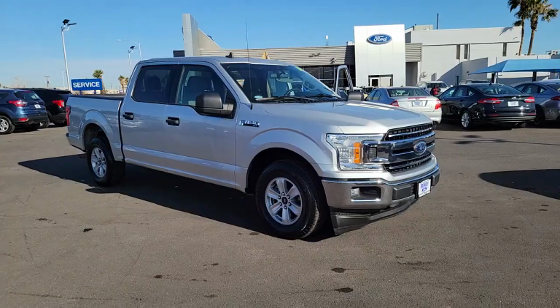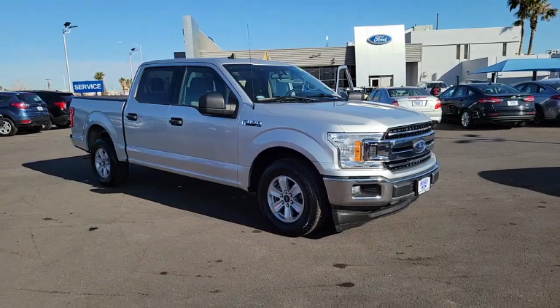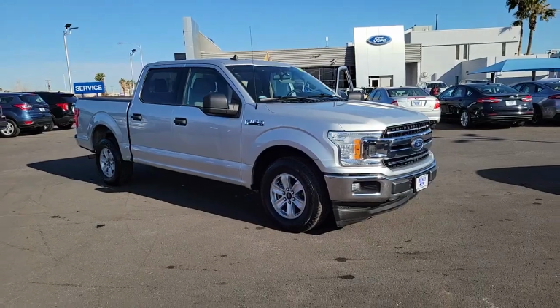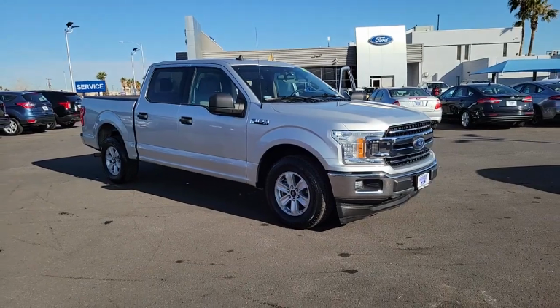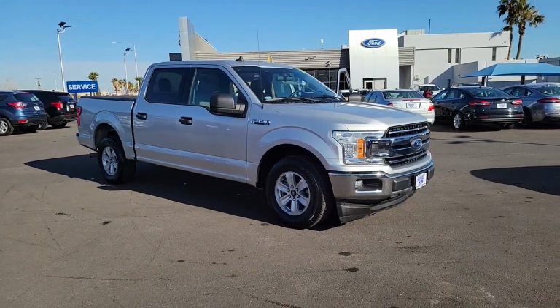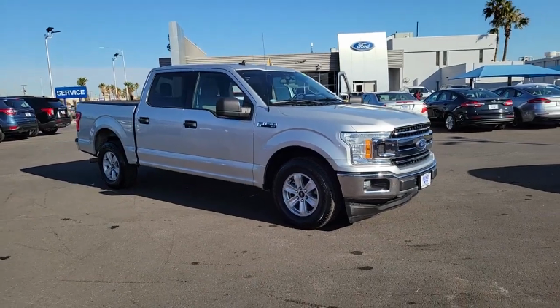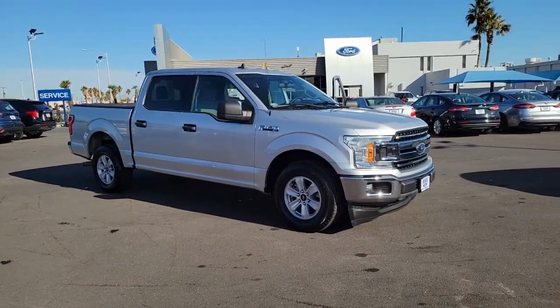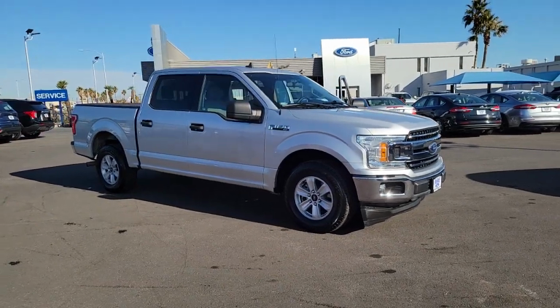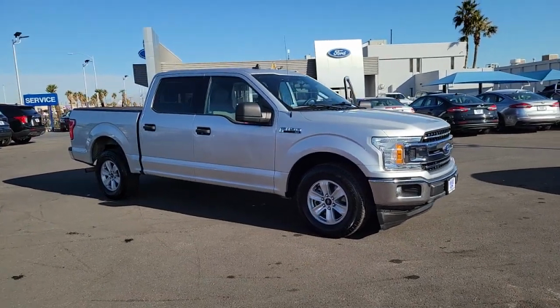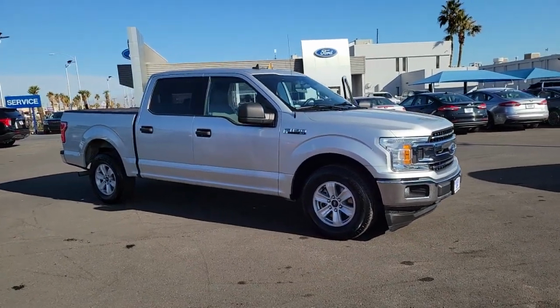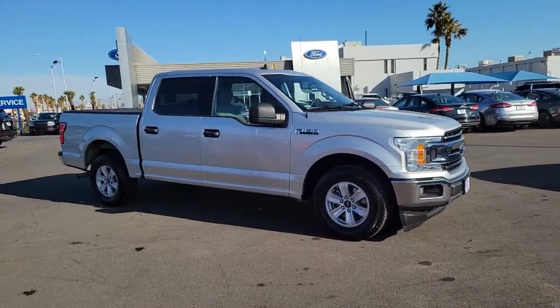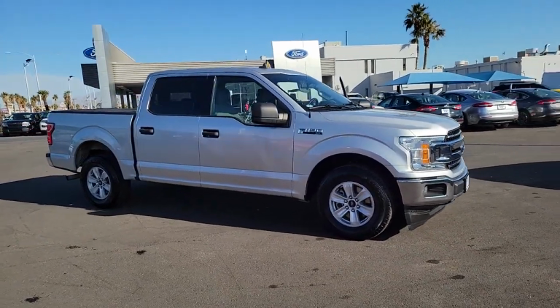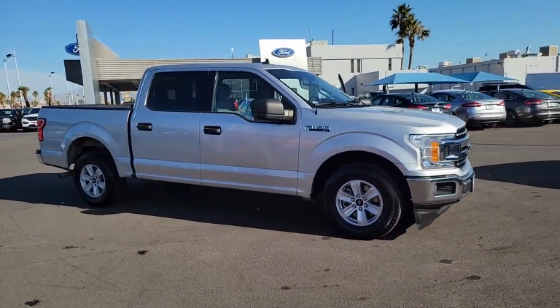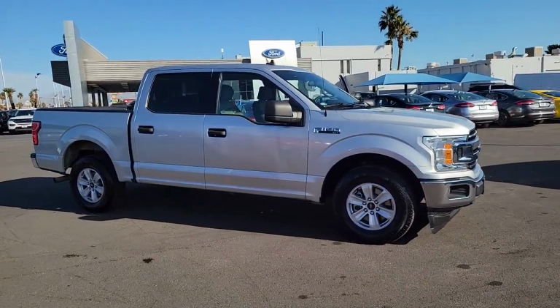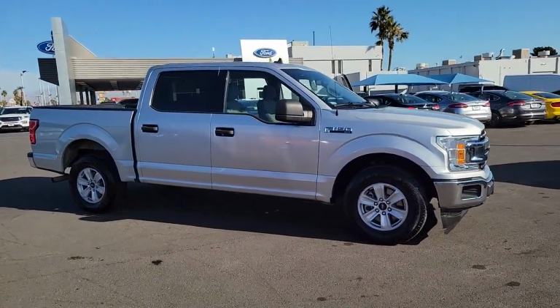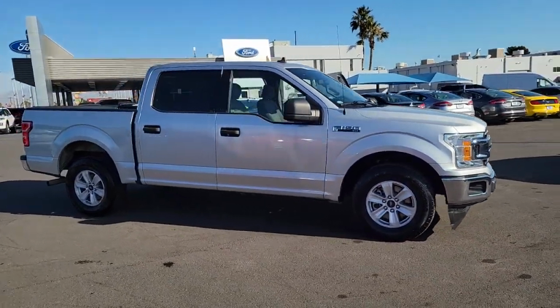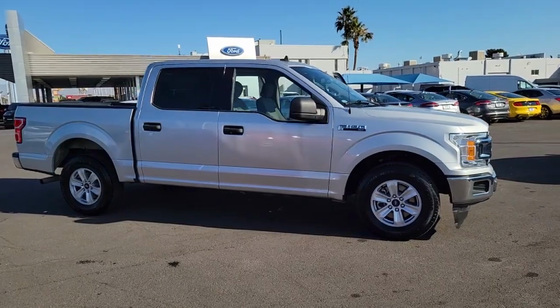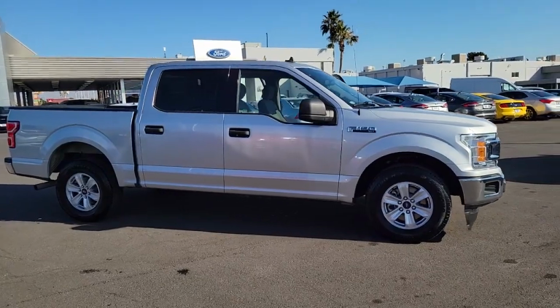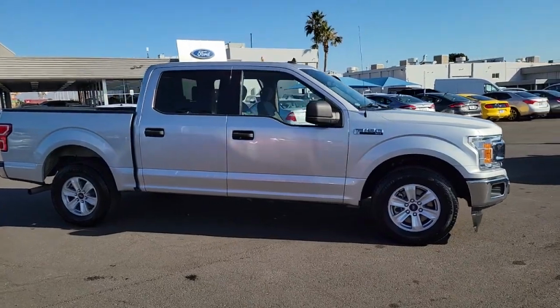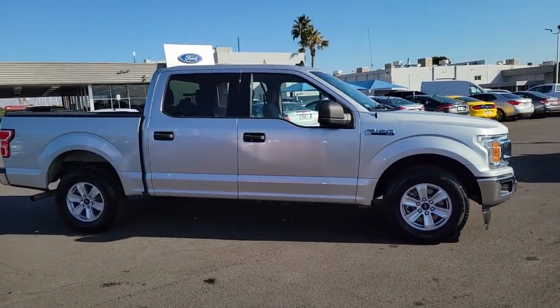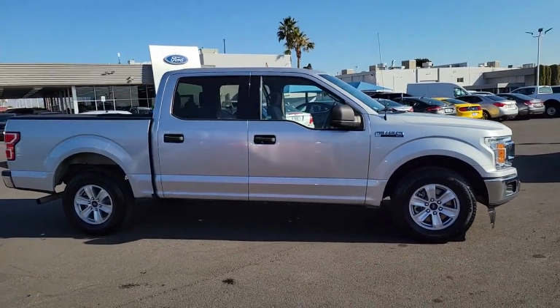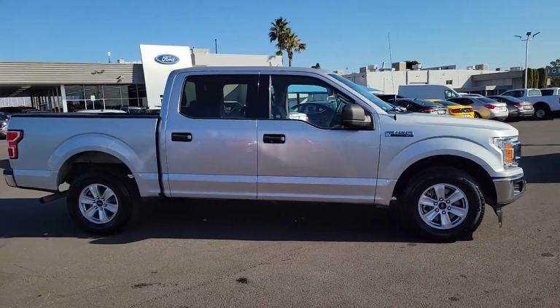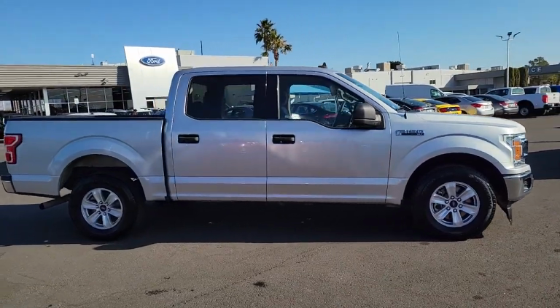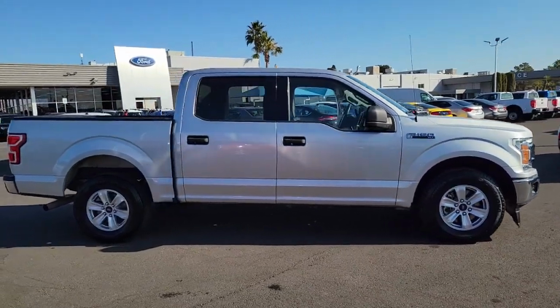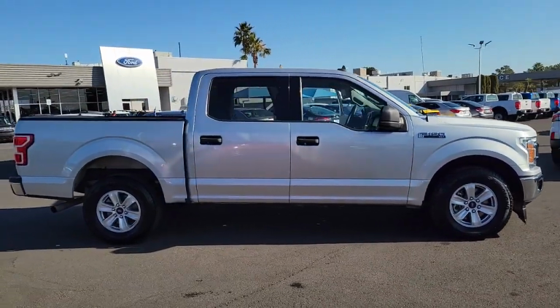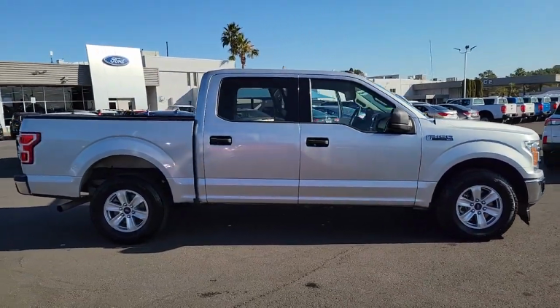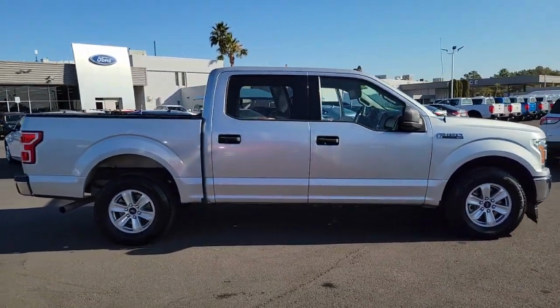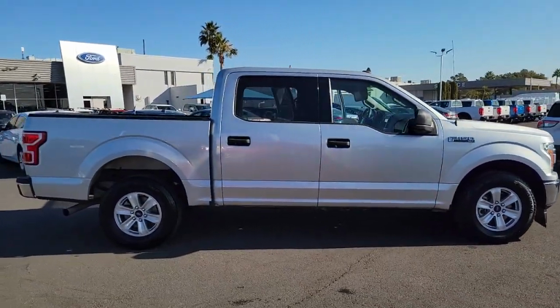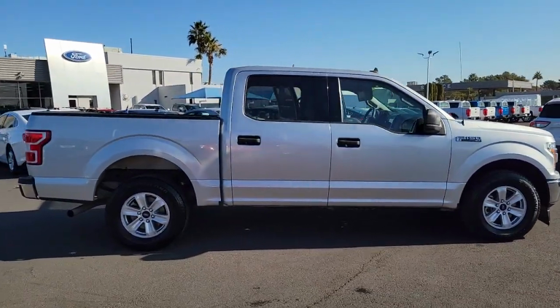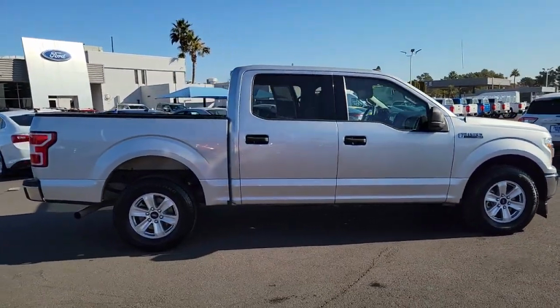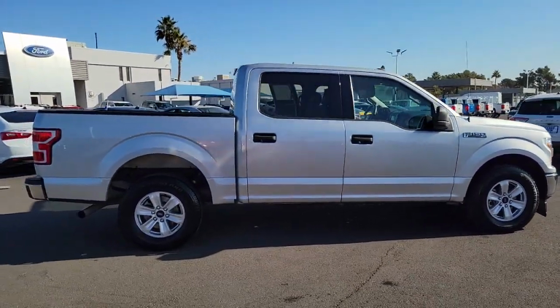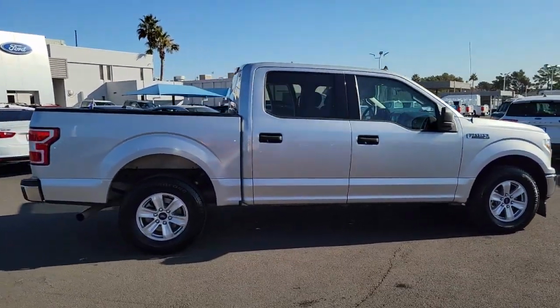You'll have love at first sight with the 2019 Ford F-150. With less than 70,000 miles on the odometer, this vehicle provides excellent value.